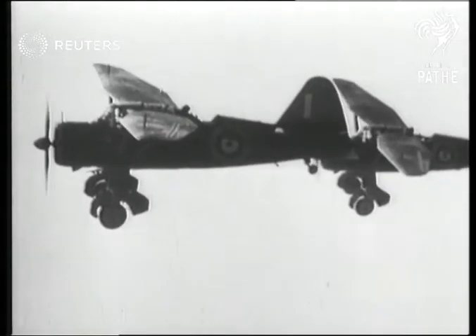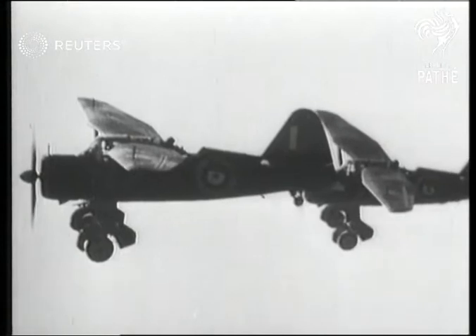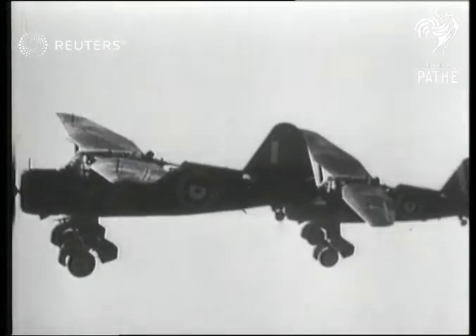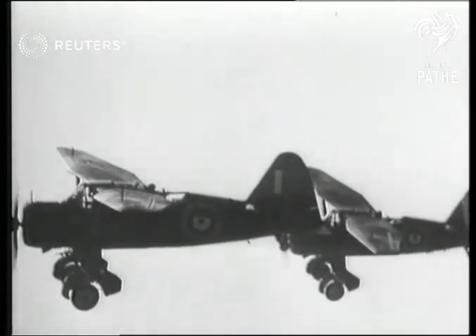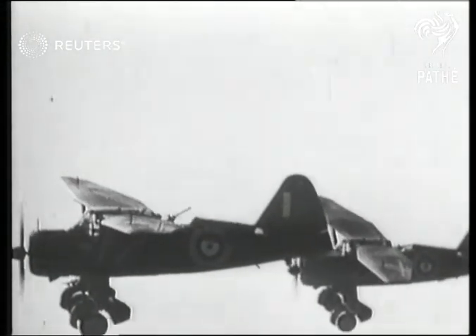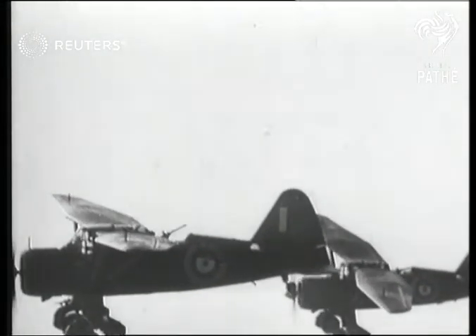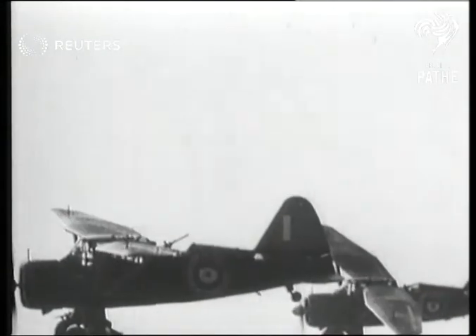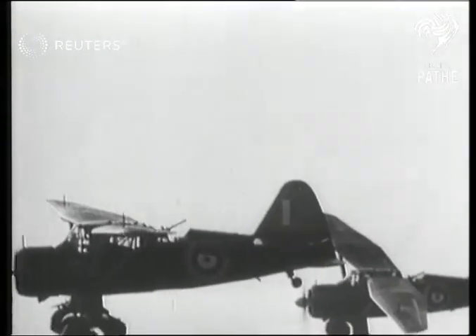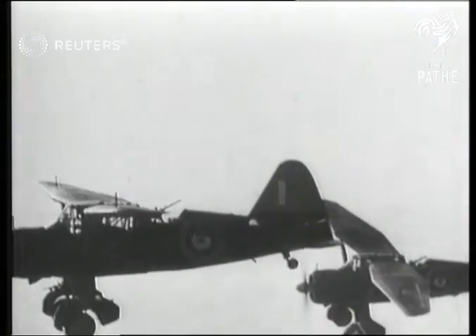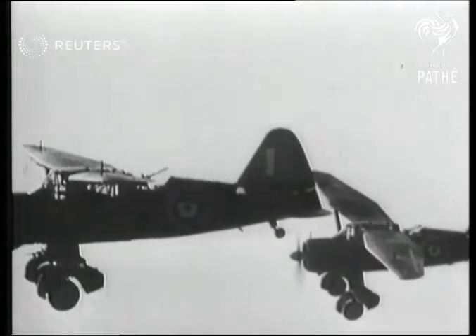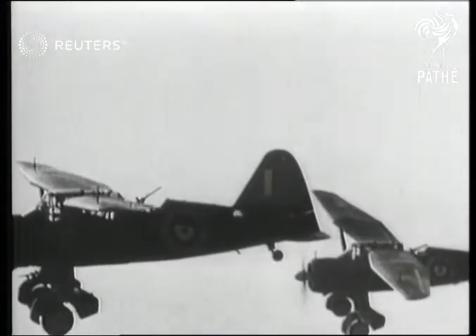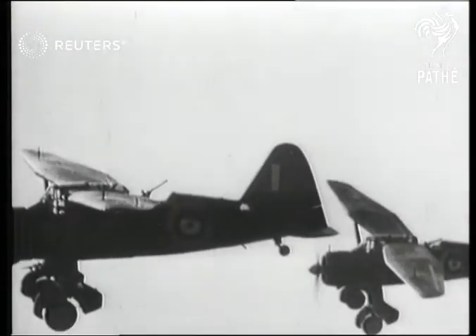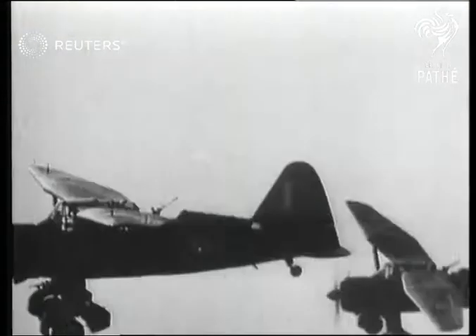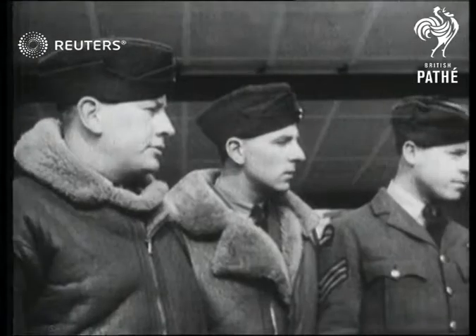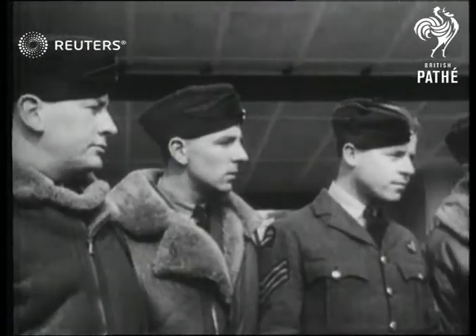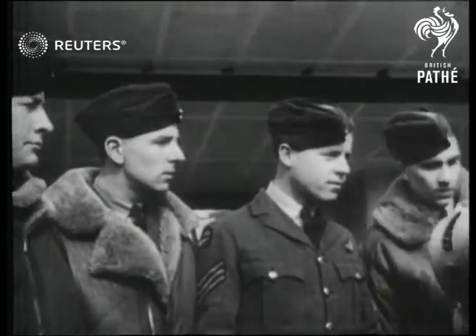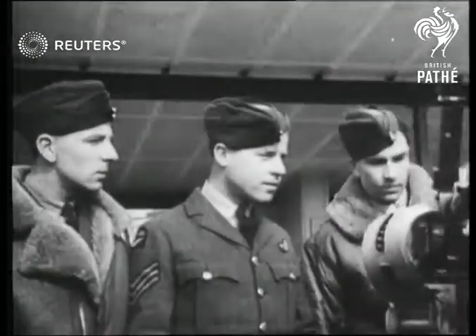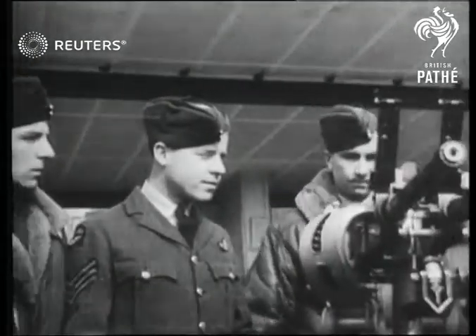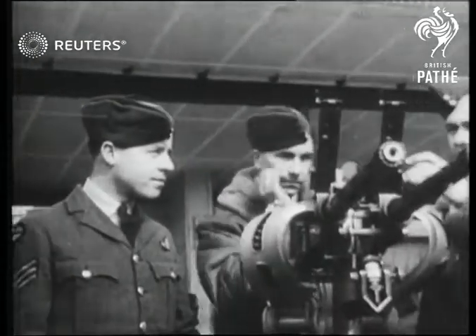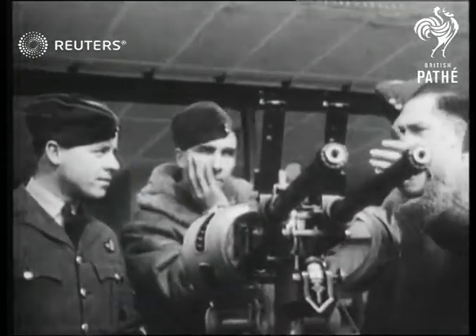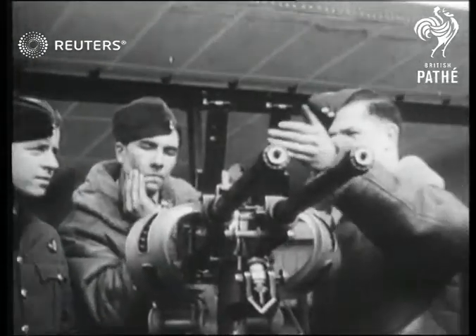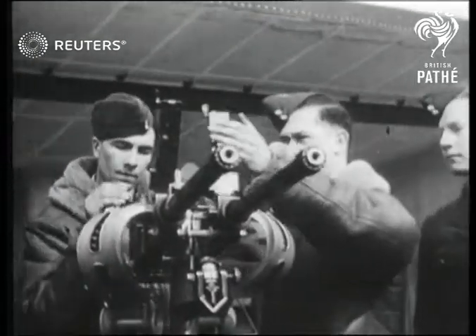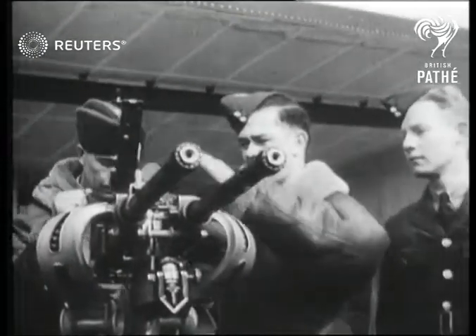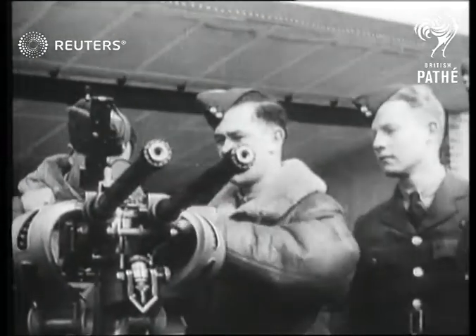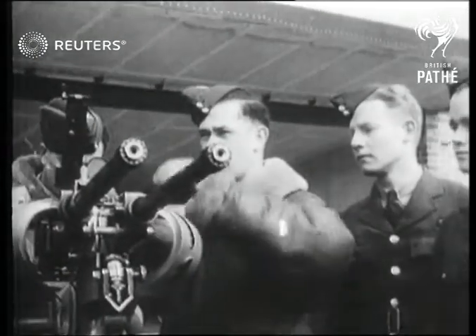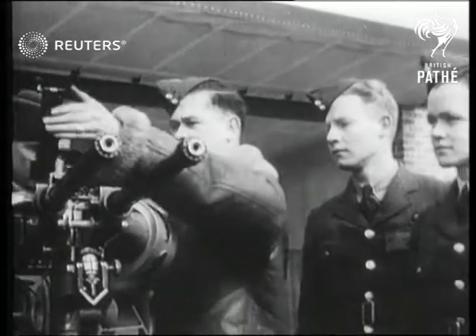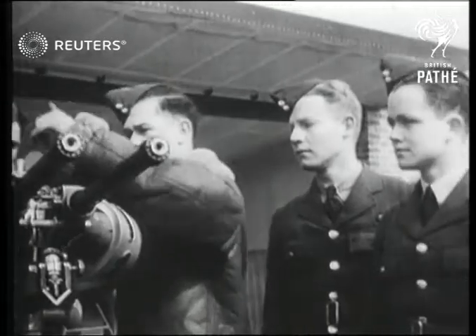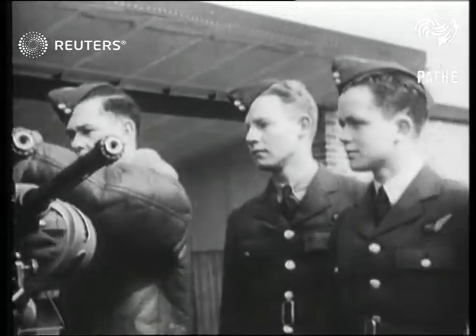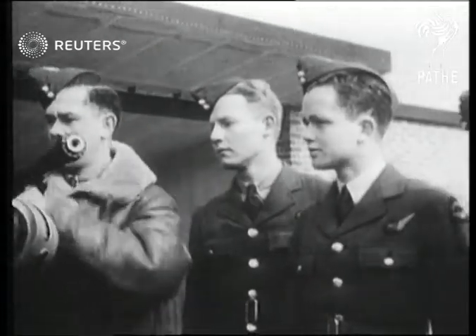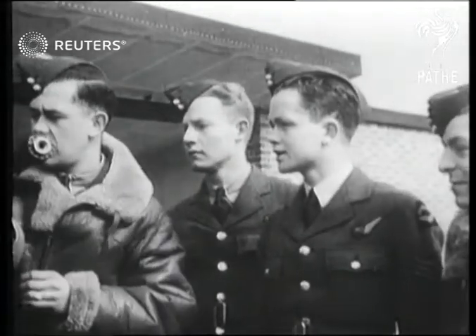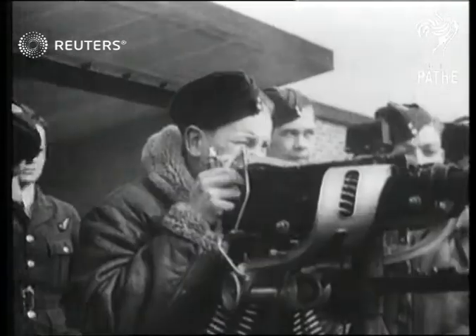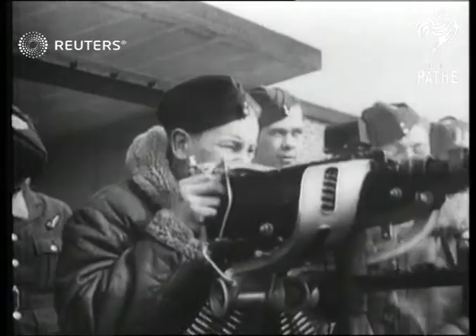Sometimes you see these funny-looking planes in the sky and they look like something out of the past 20 years. They're Lysanders. But the men who fly the Lizzes will tell you that they're first-class warplanes. Our cameras called in at a training session for machine guns when crews of Lysanders were practicing.